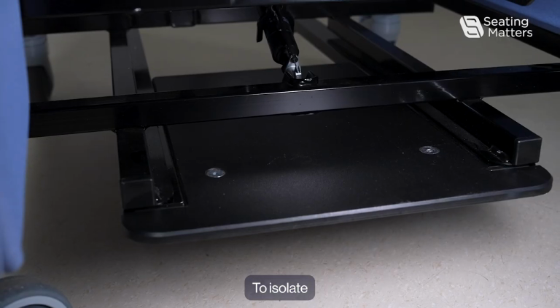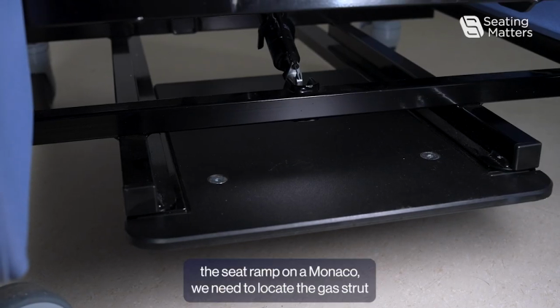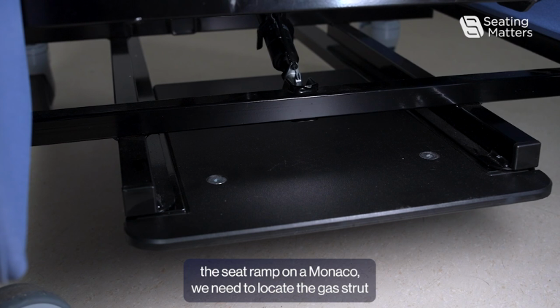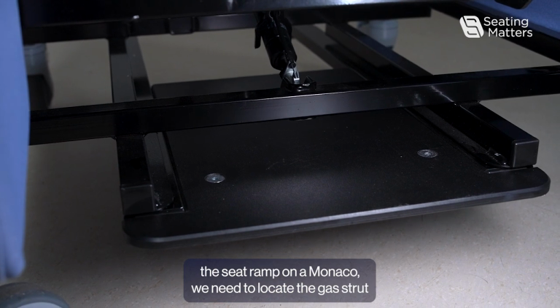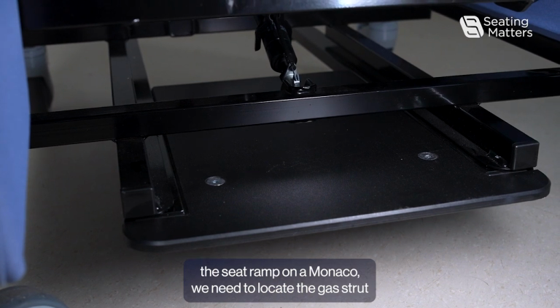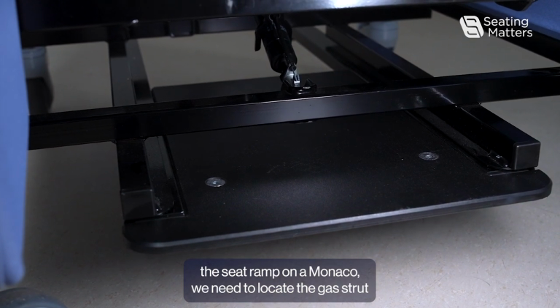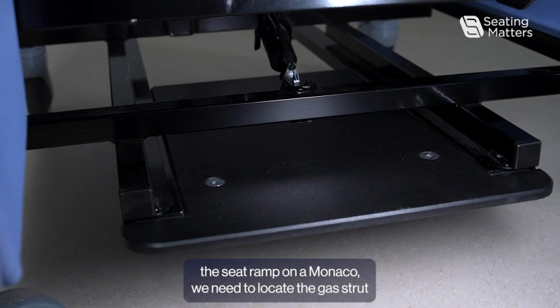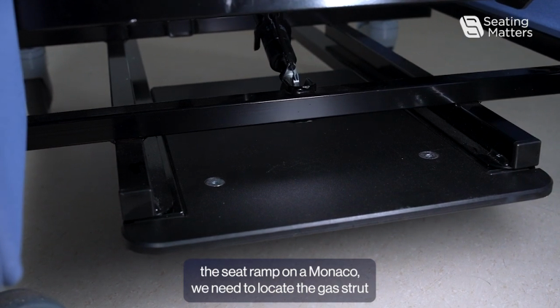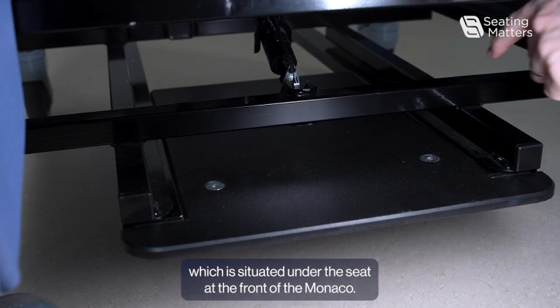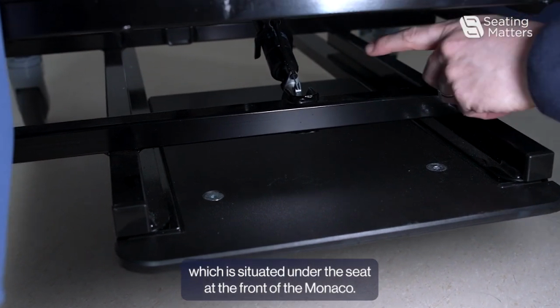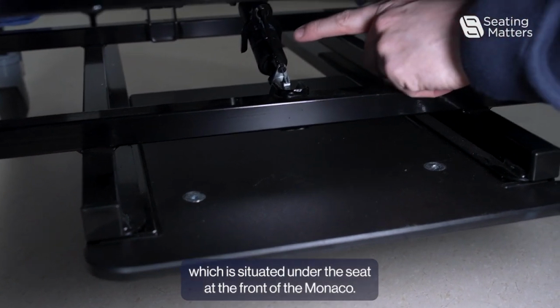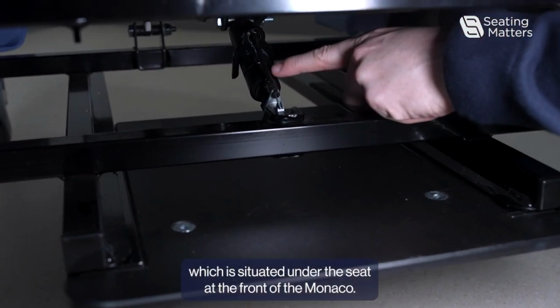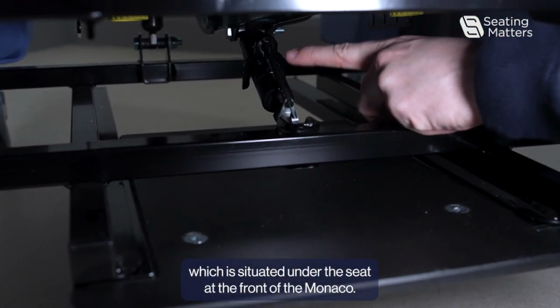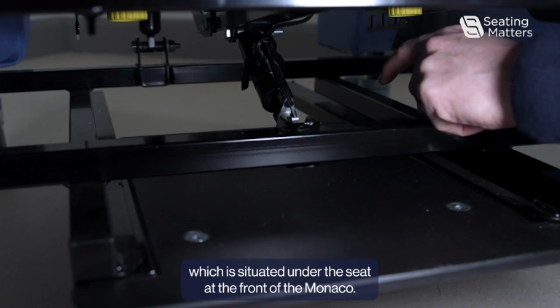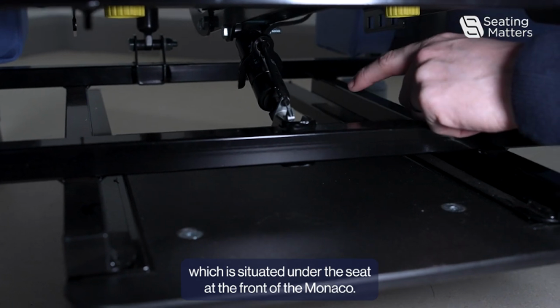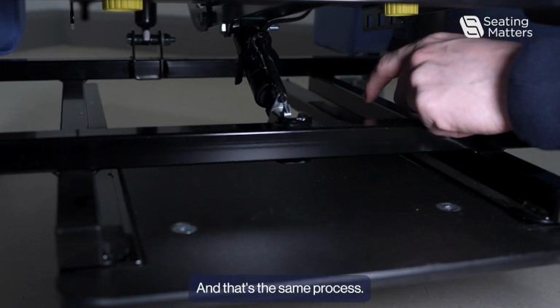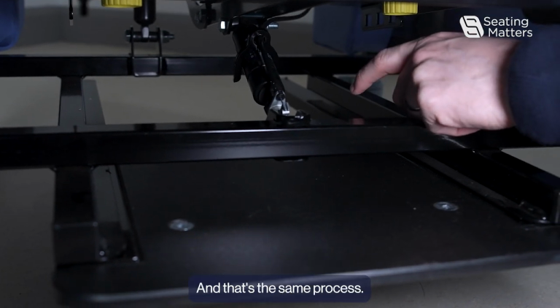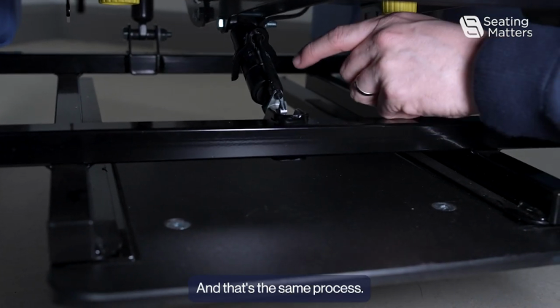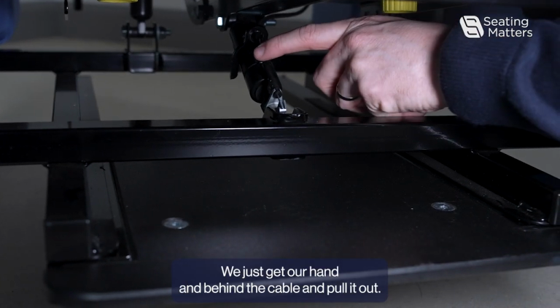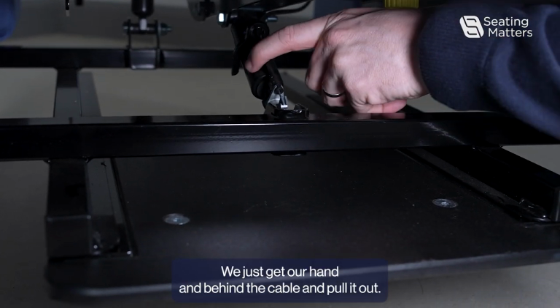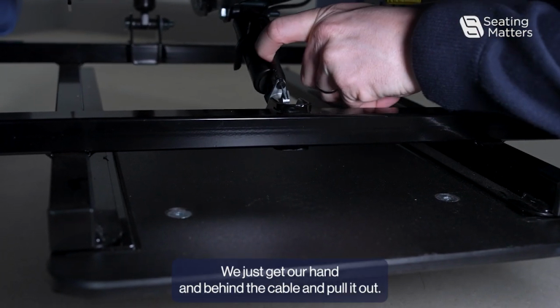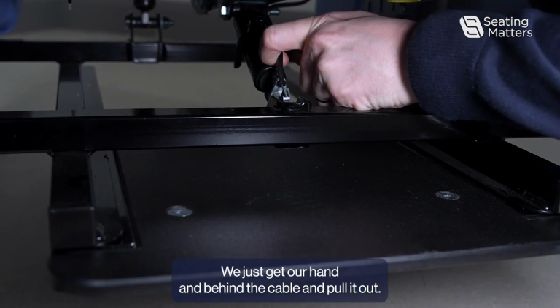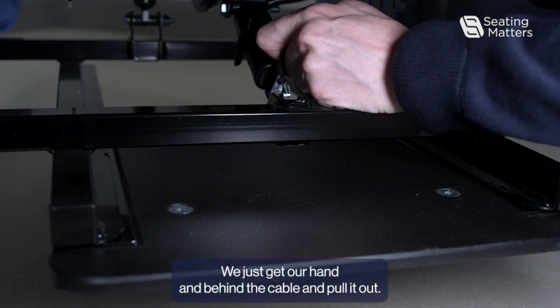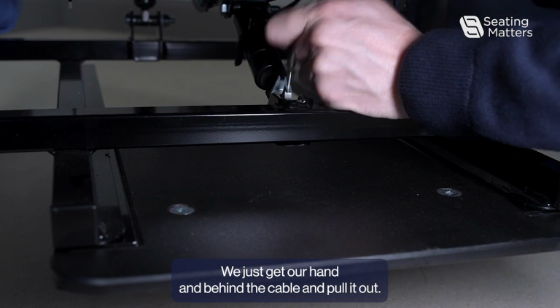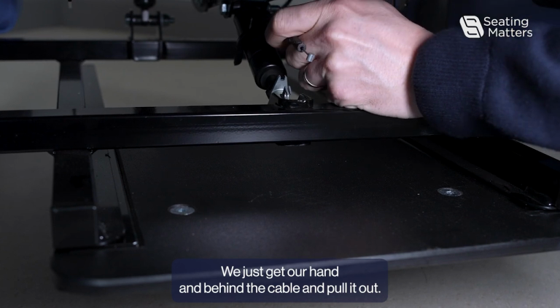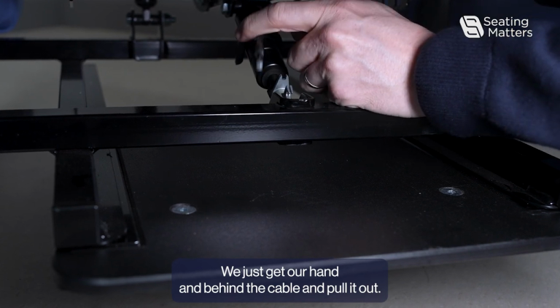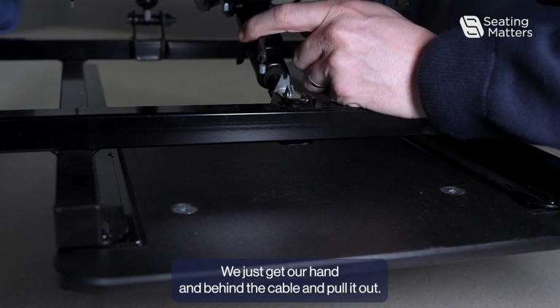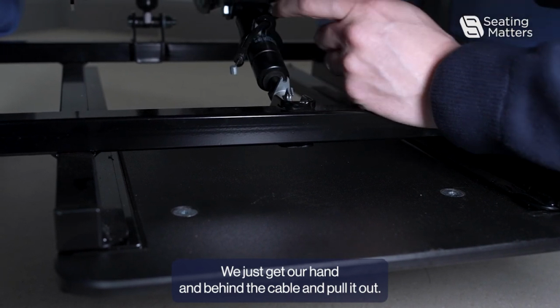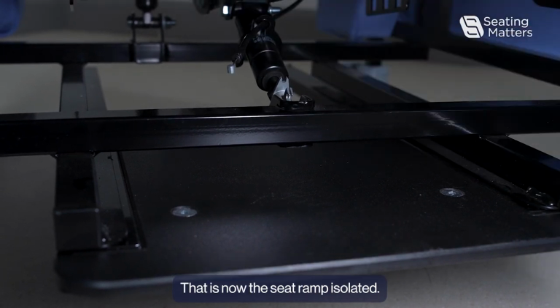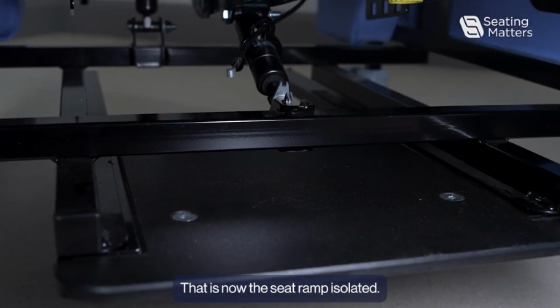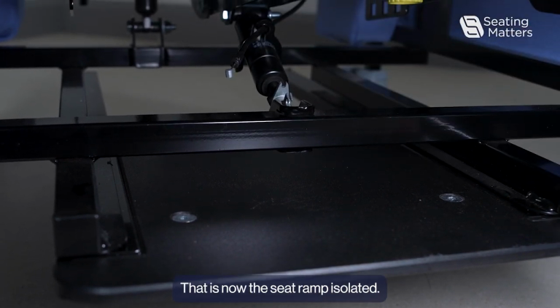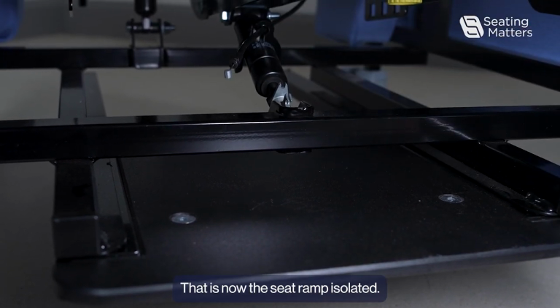To isolate the seat ramp on a monocle, we need to locate the gas strut which is situated under the seat at the front of the monocle. It's the same process — we just get our hand in behind the cable and pull it out. That is now the seat ramp isolated.